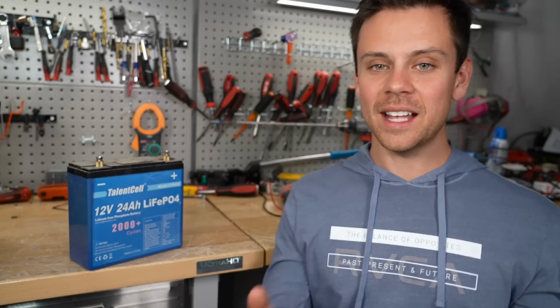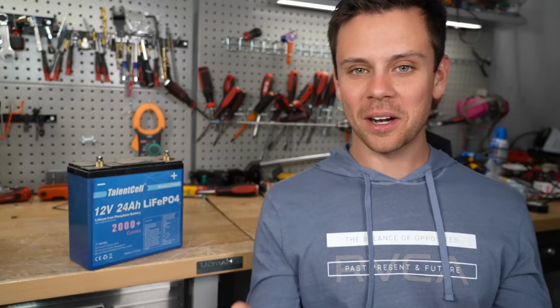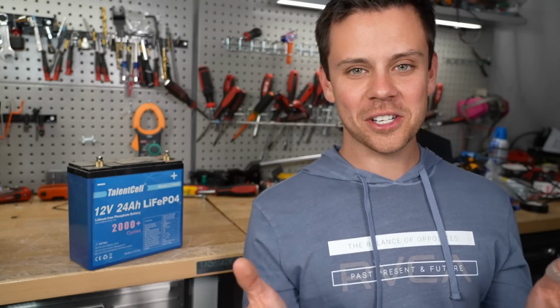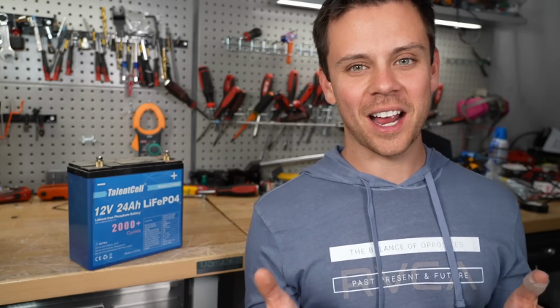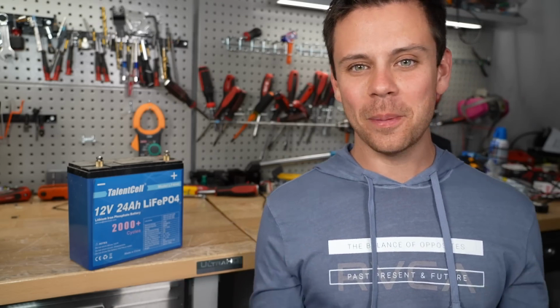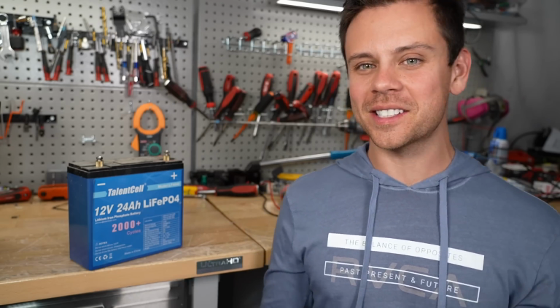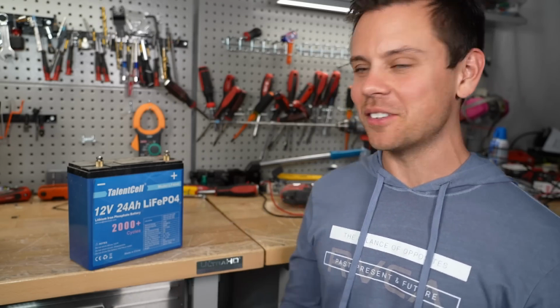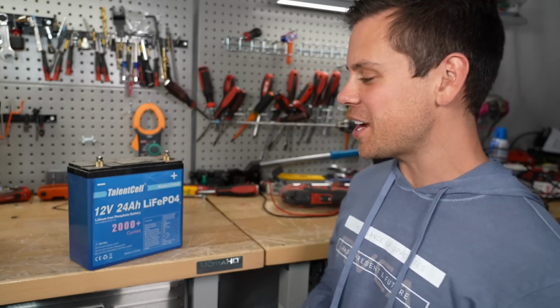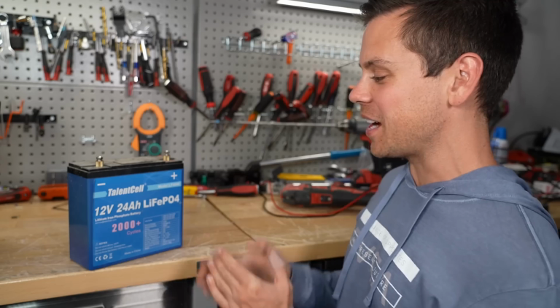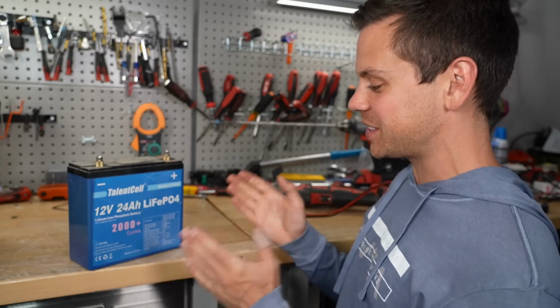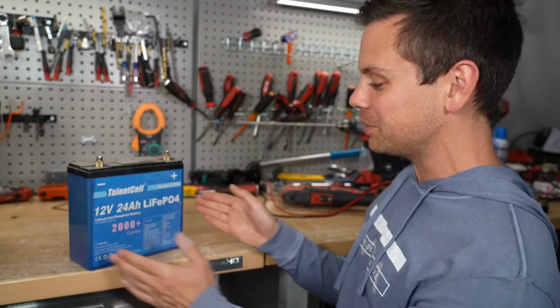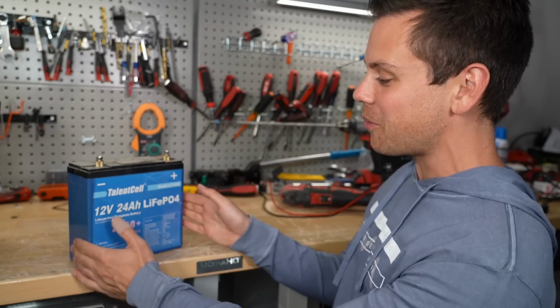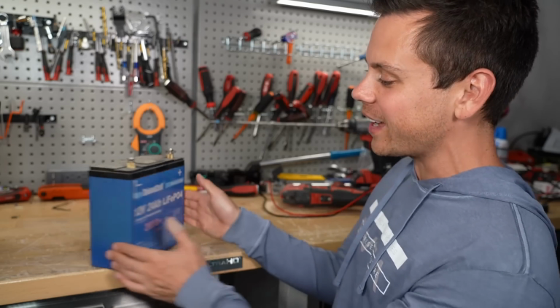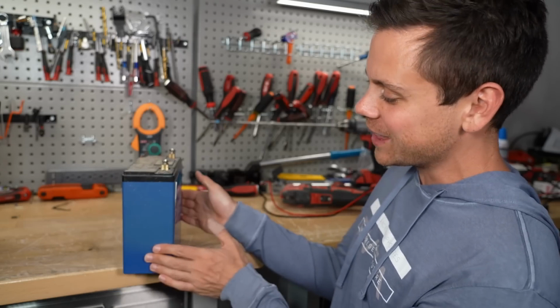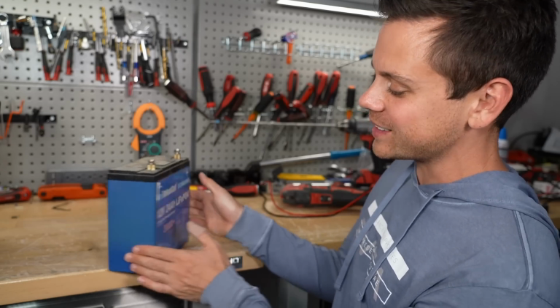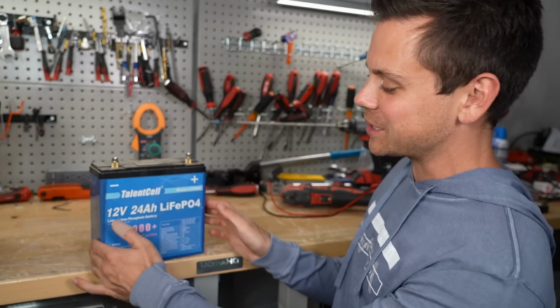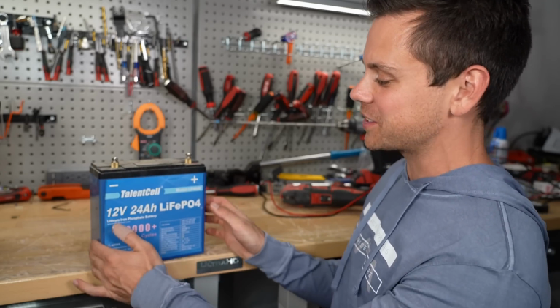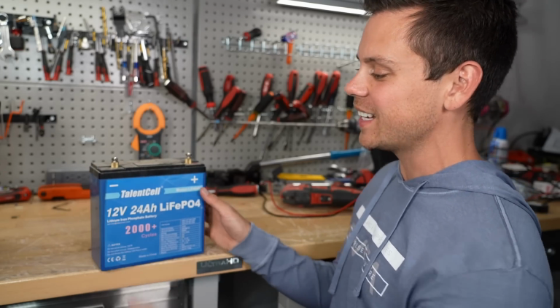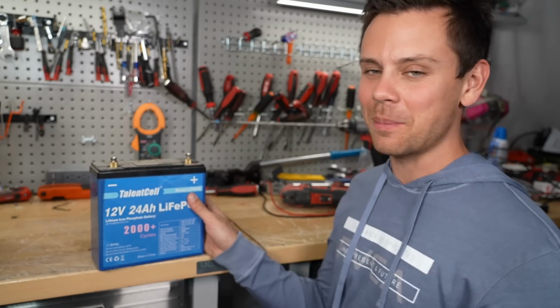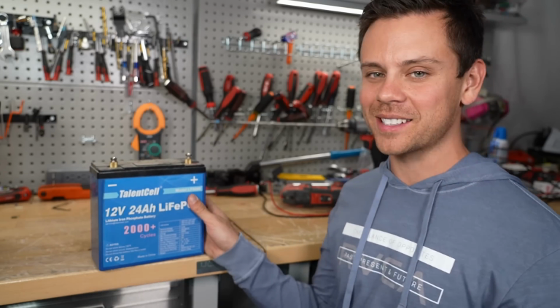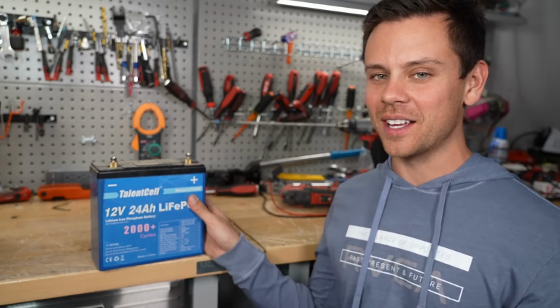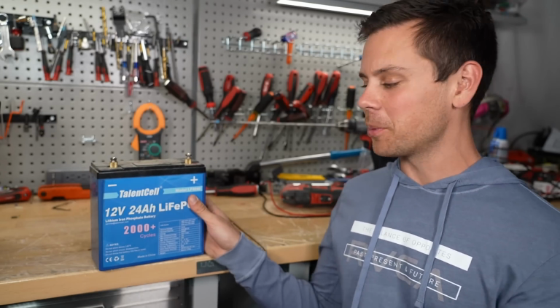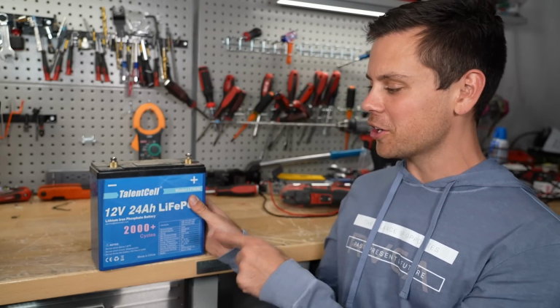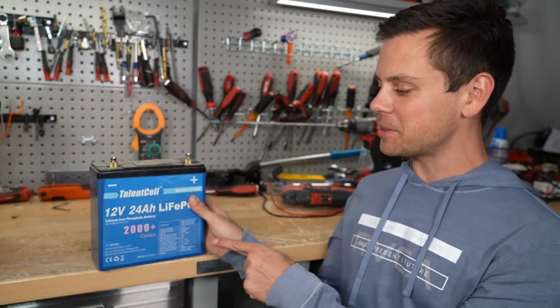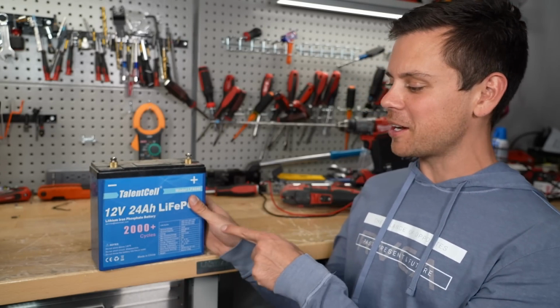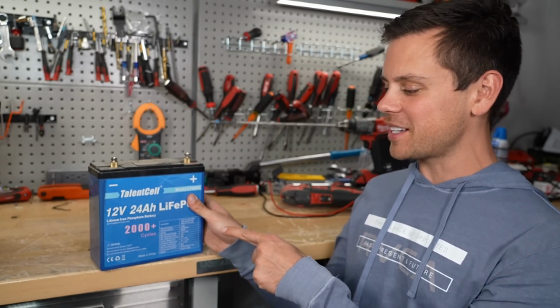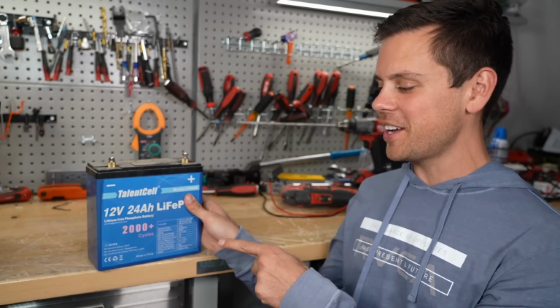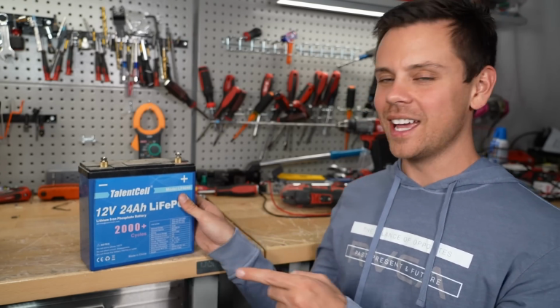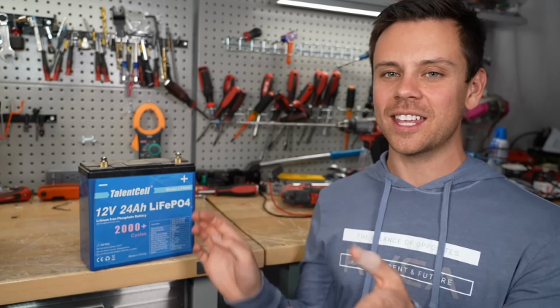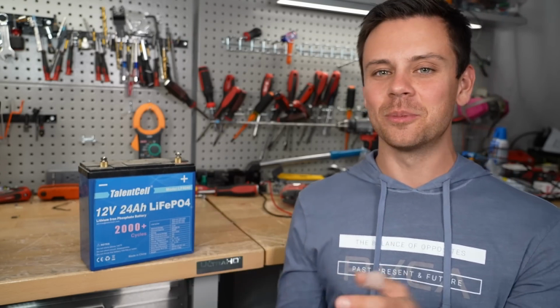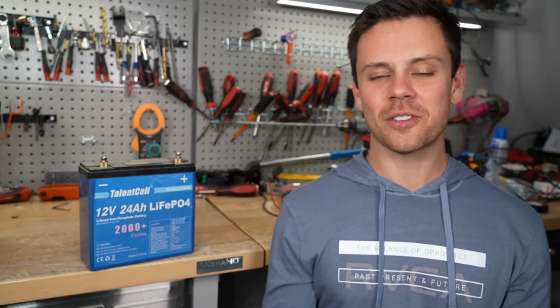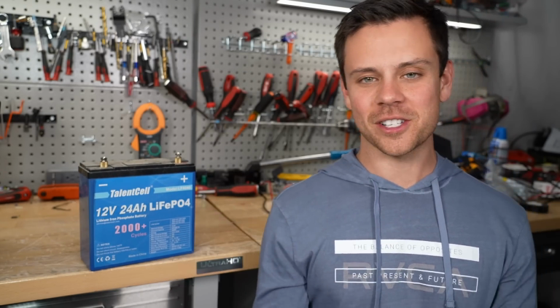I hope you guys liked the video. I'm still blown away that we only got 6% capacity fade. I'm going to hook this back up right now — thank you so much for watching.